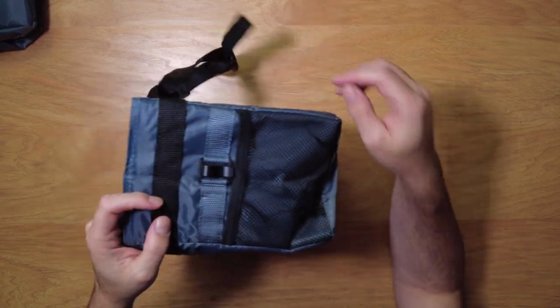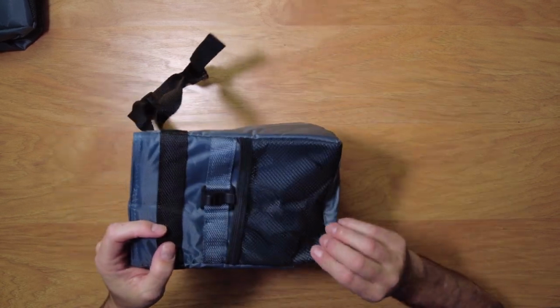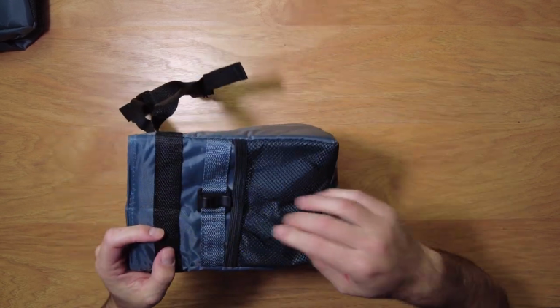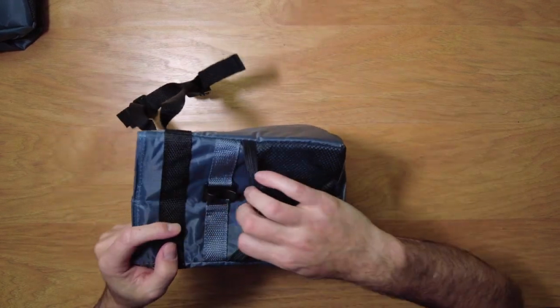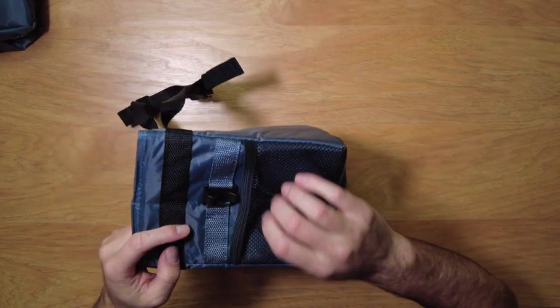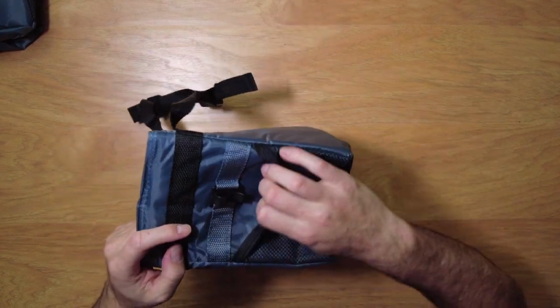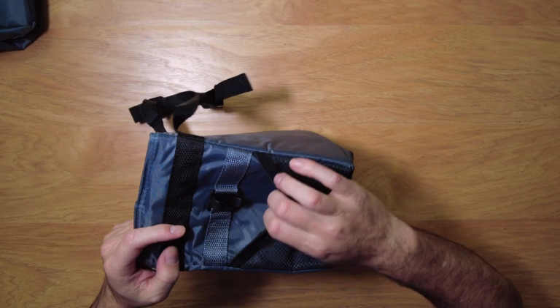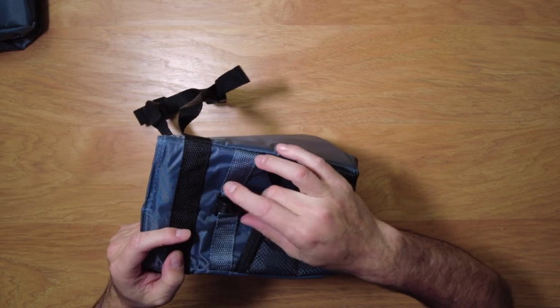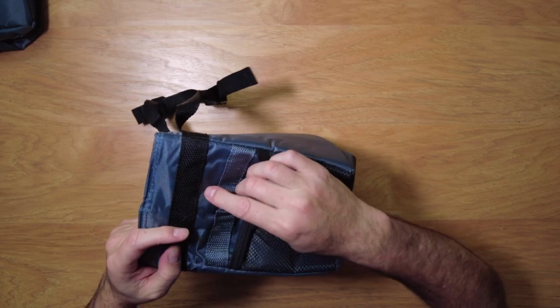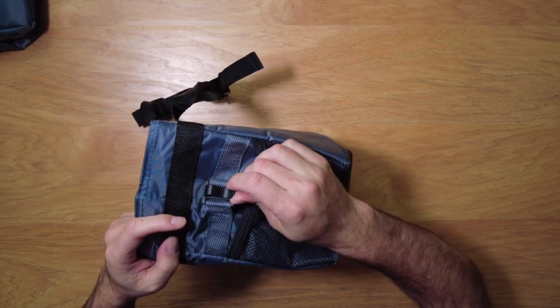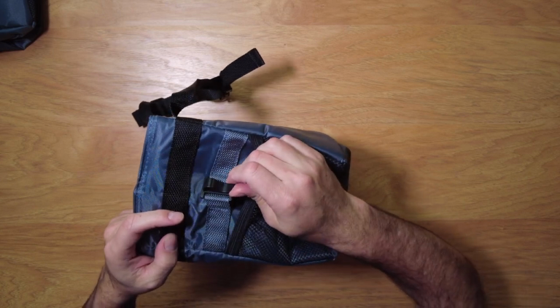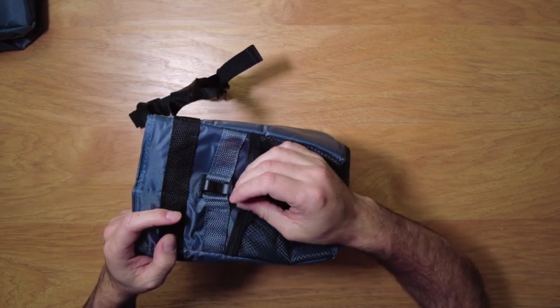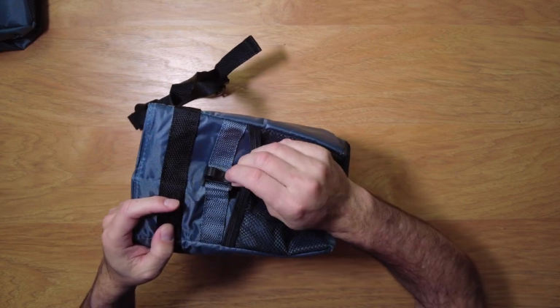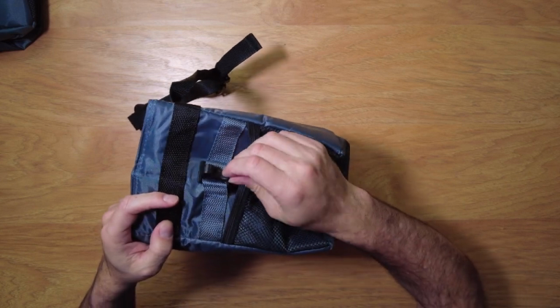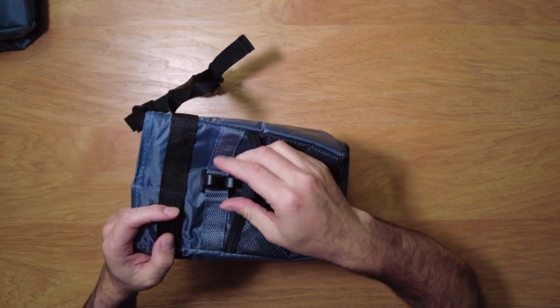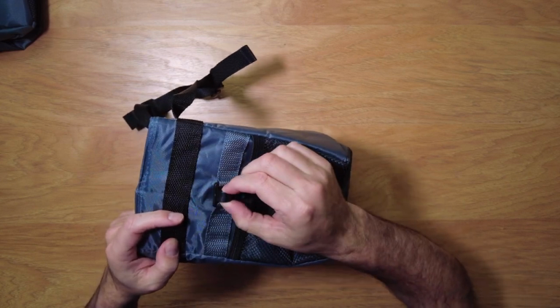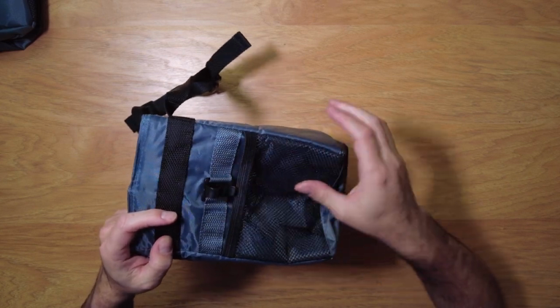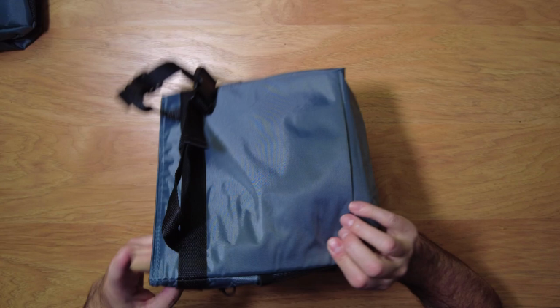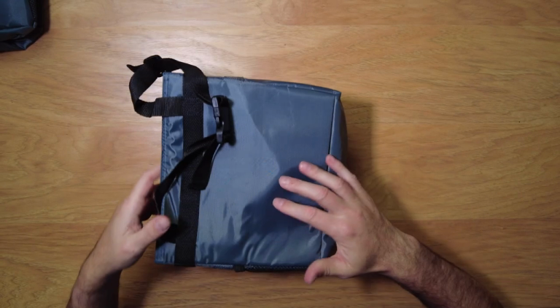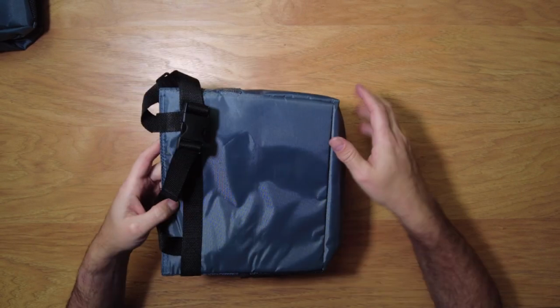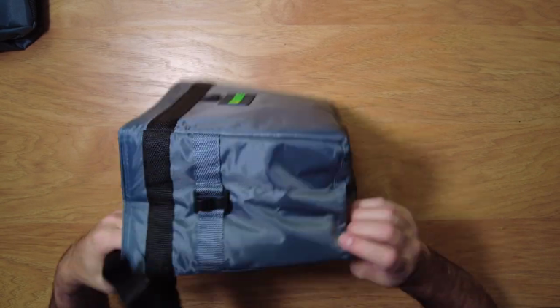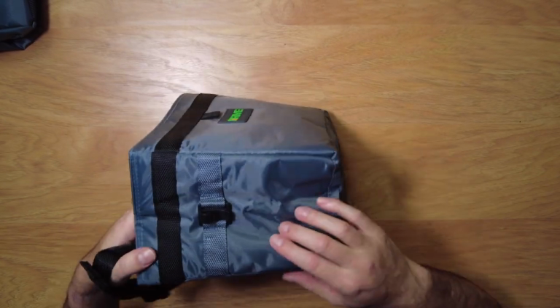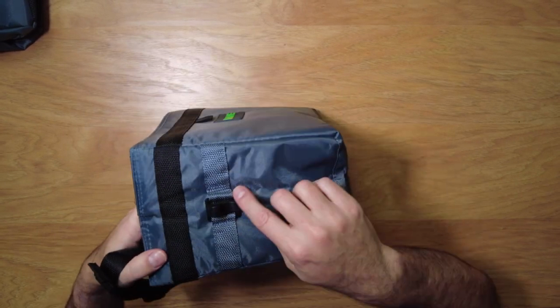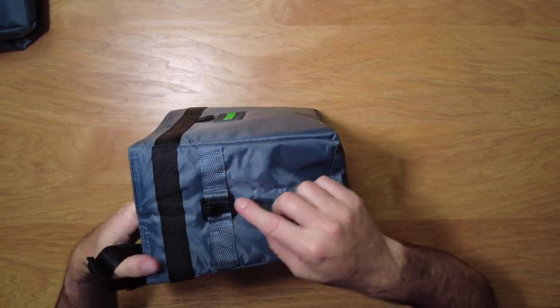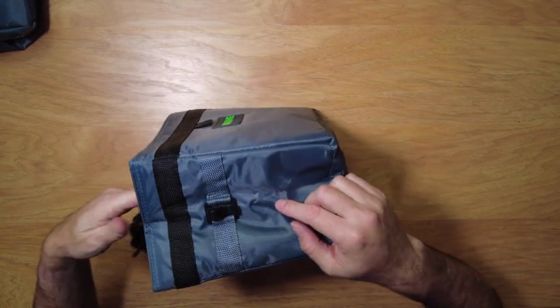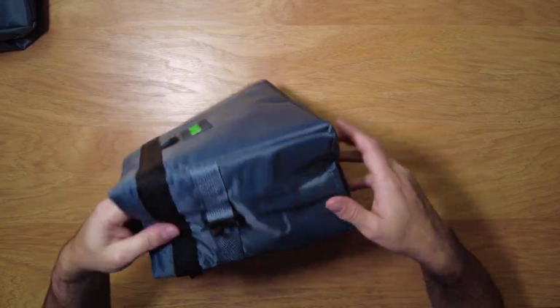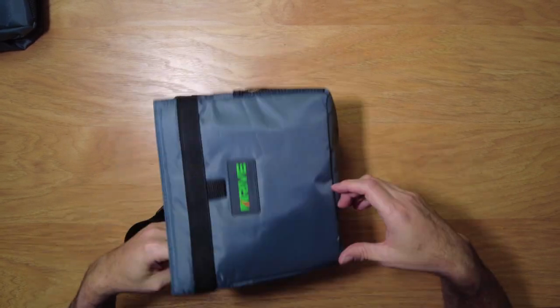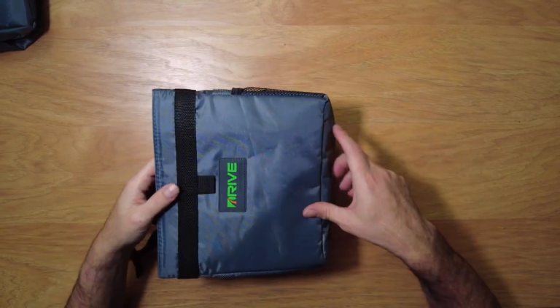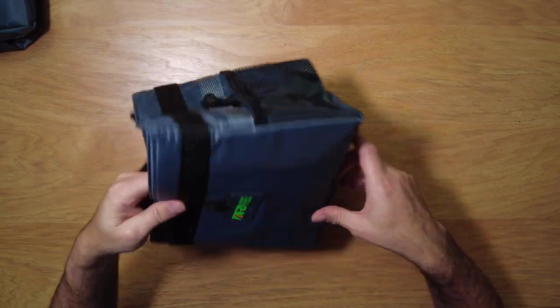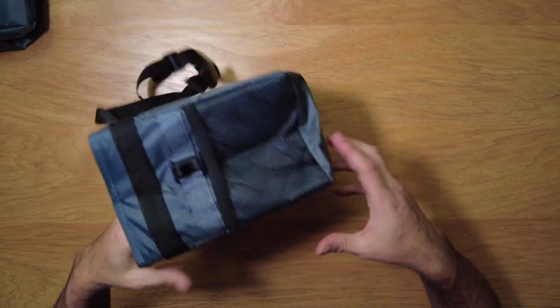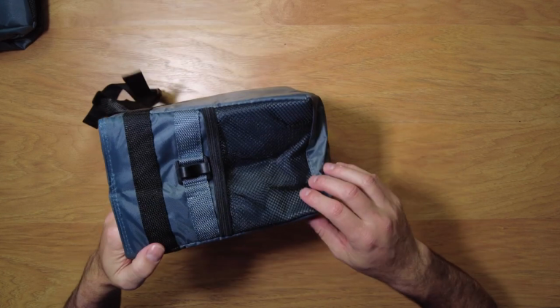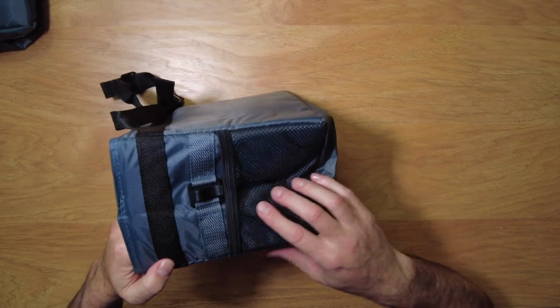On this side we've got a mesh net, and here is a nice clip. The back side has another clip on that side. That's what all the sides look like — an elastic mesh net.